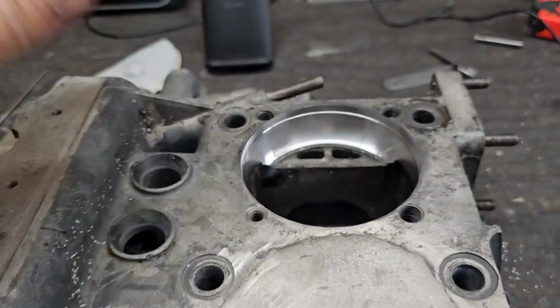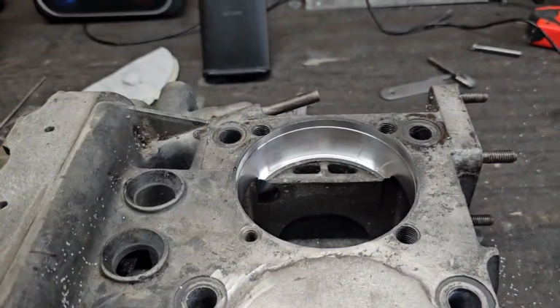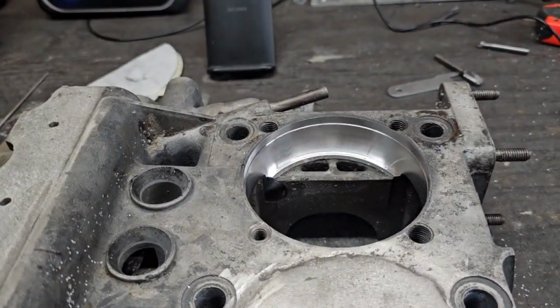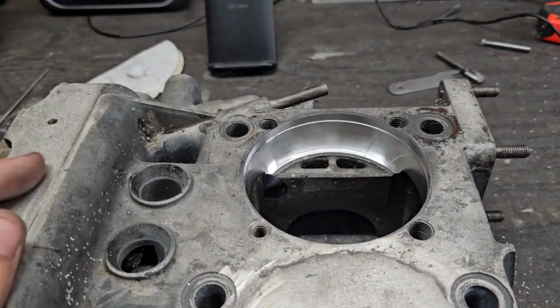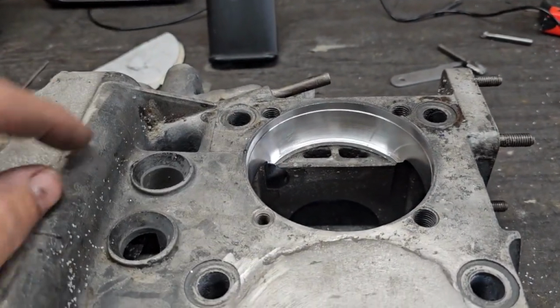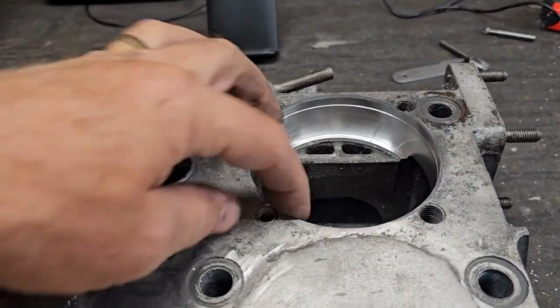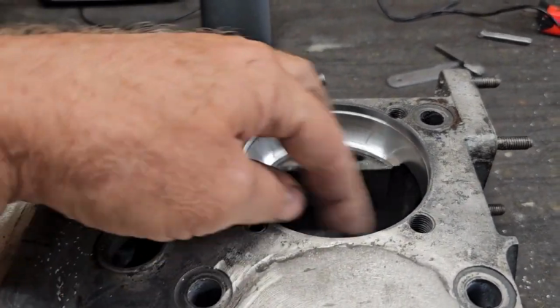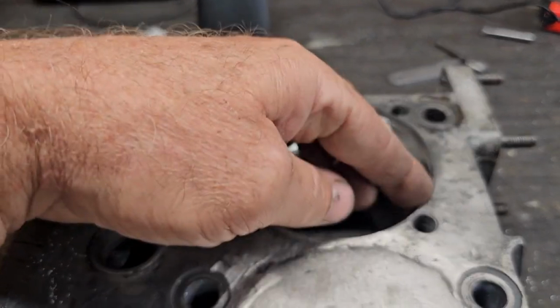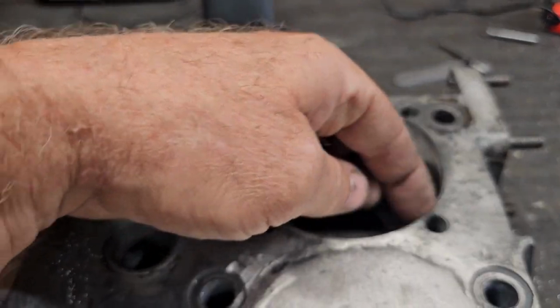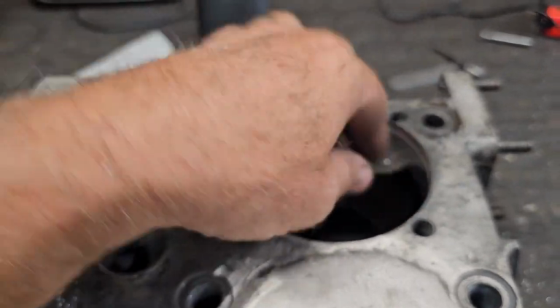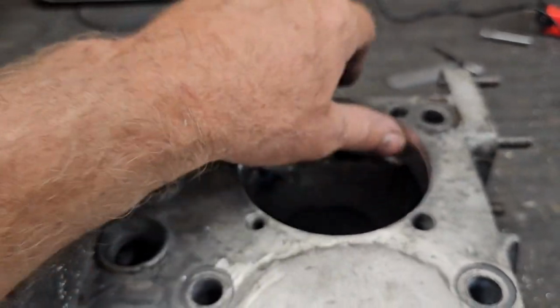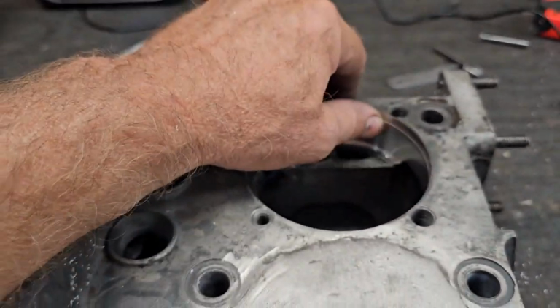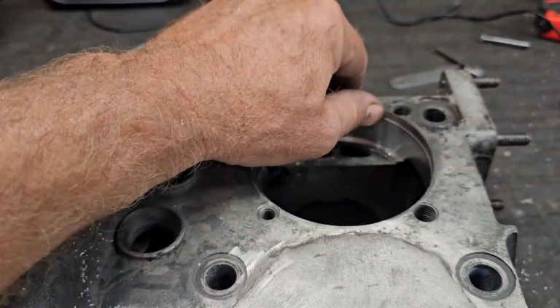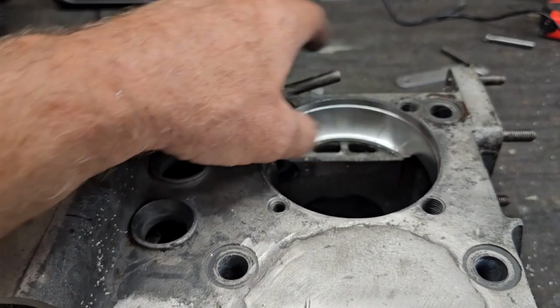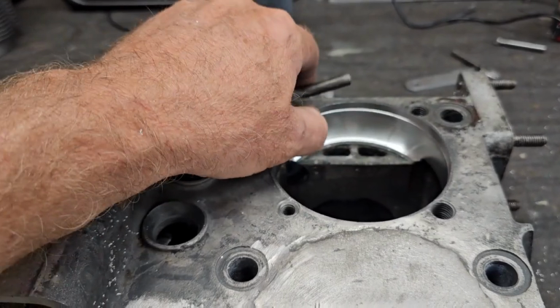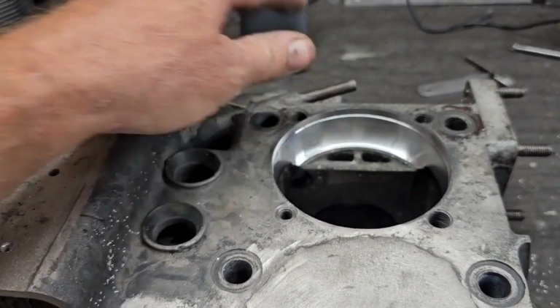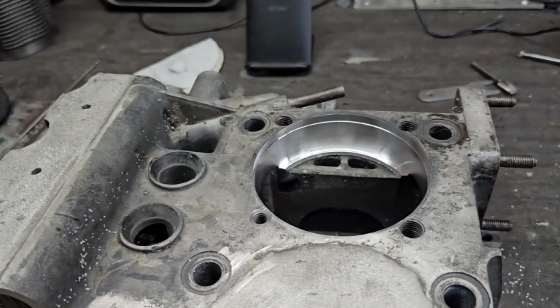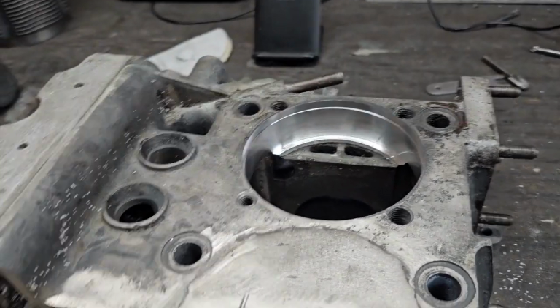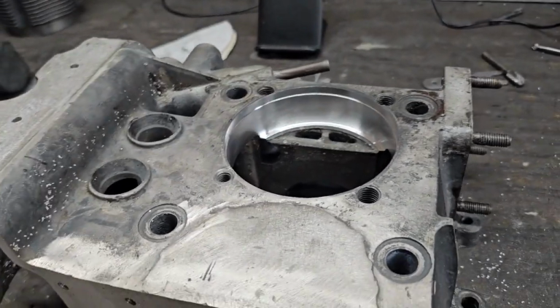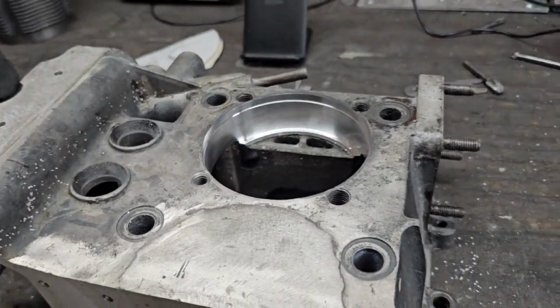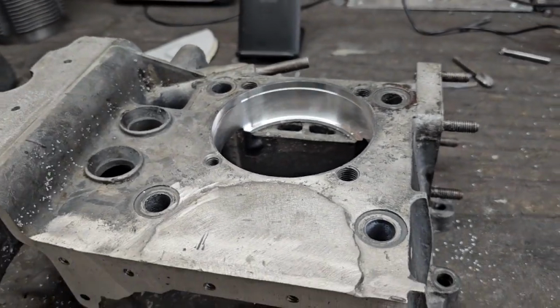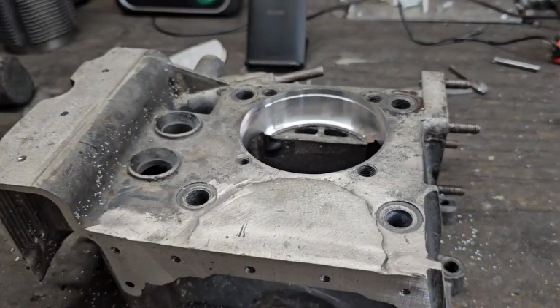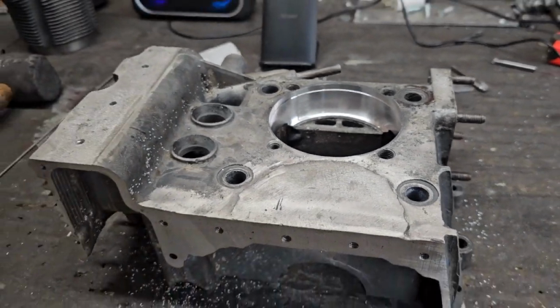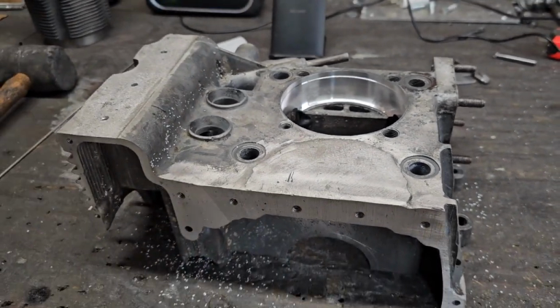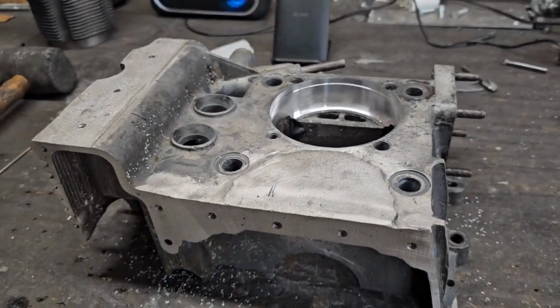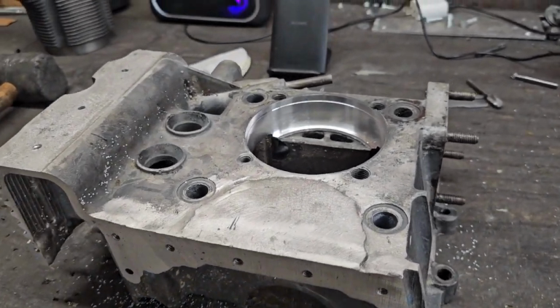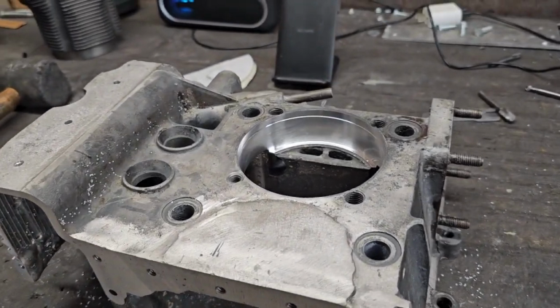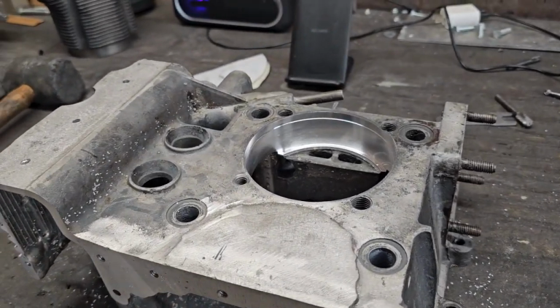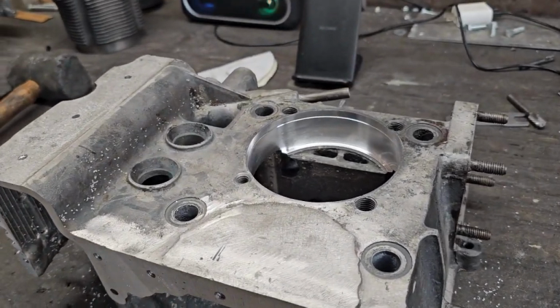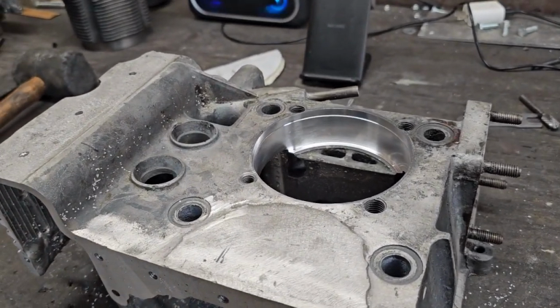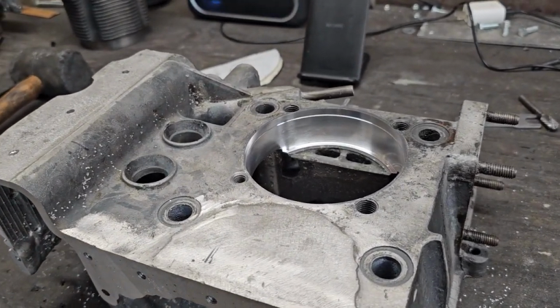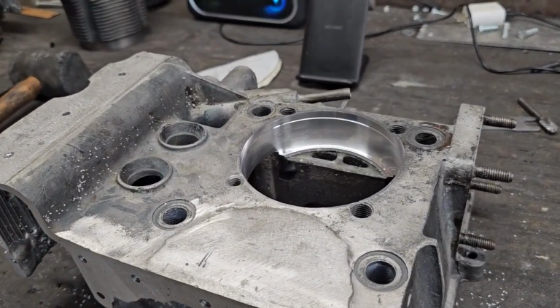Once again didn't break through on any of the sides, so I'm happy. Now I'll break out the TIG and we'll fix that corner on the other half of the case.